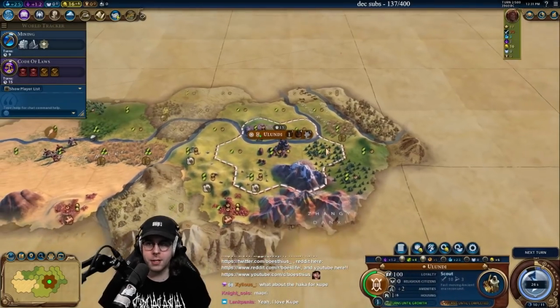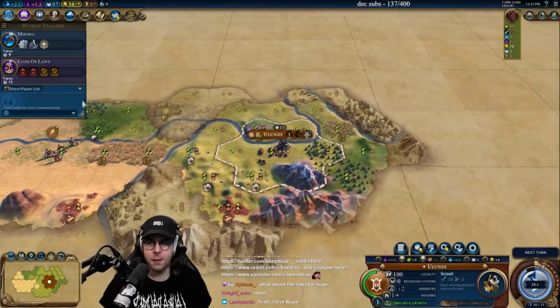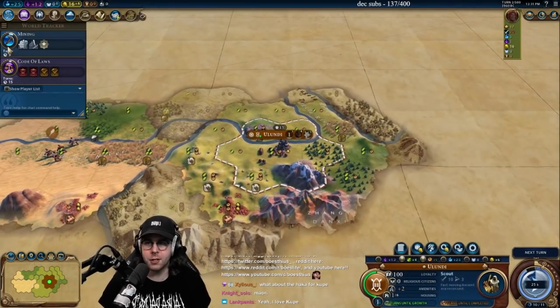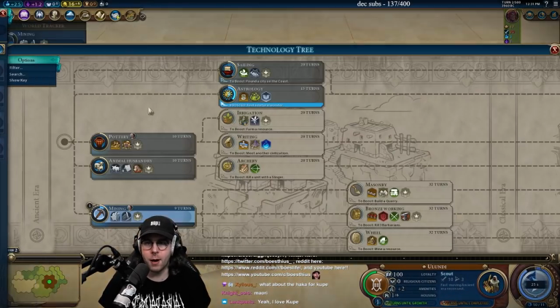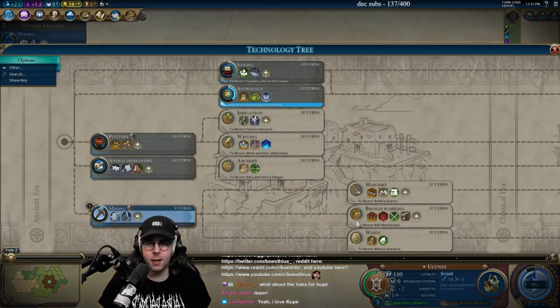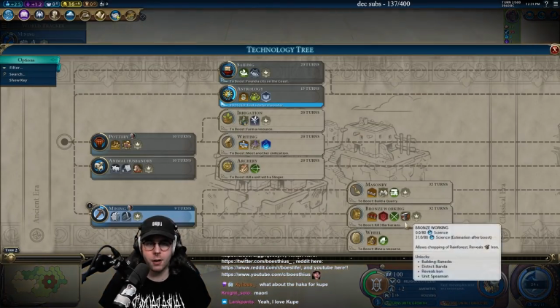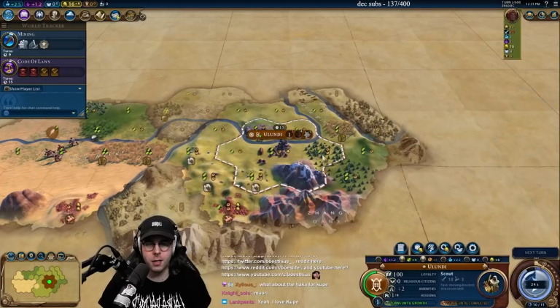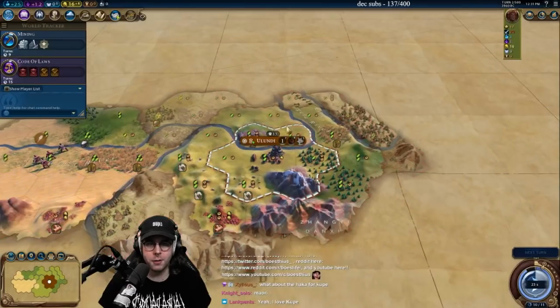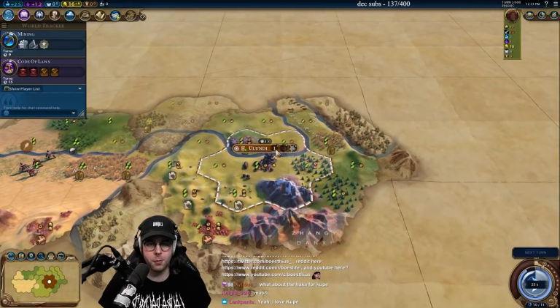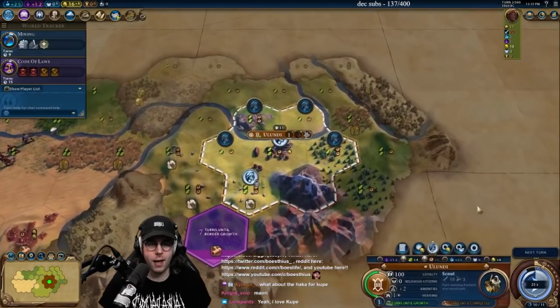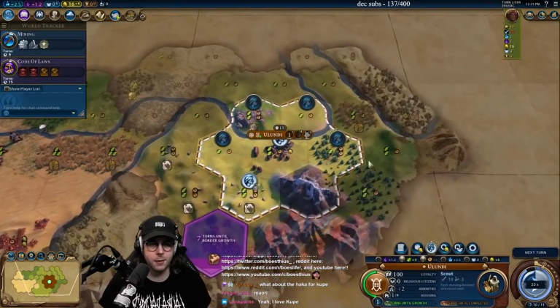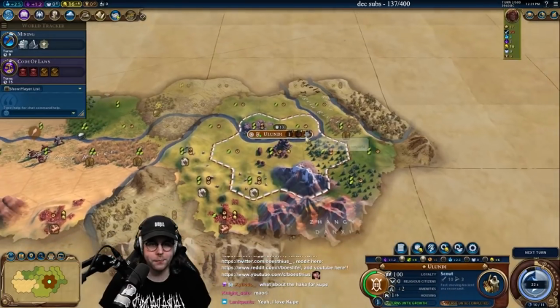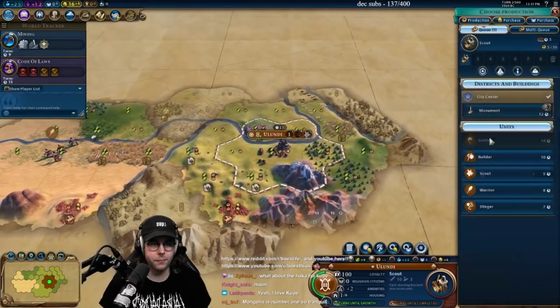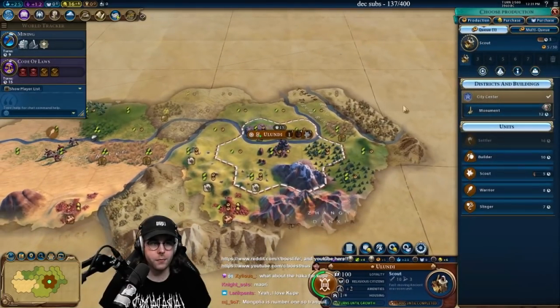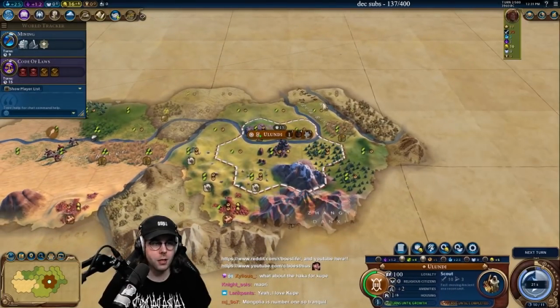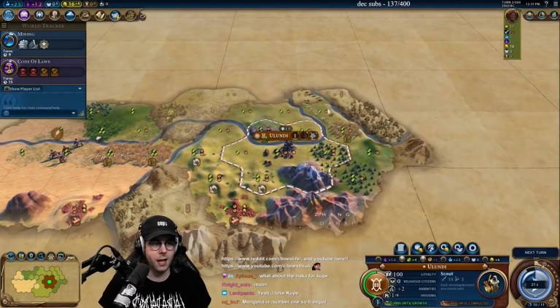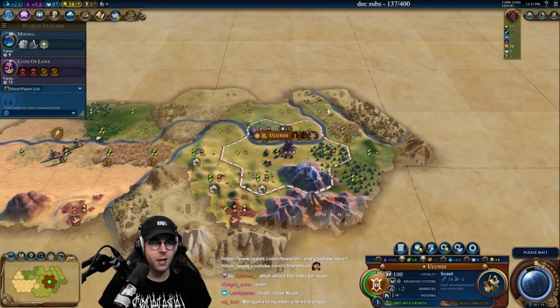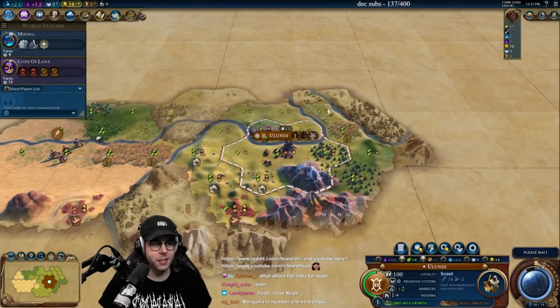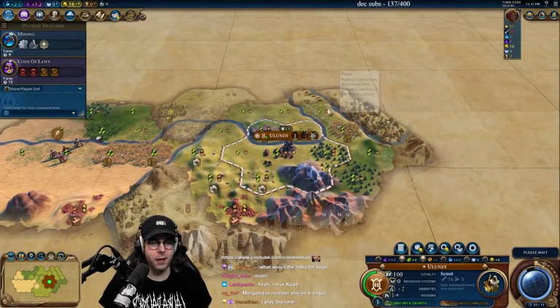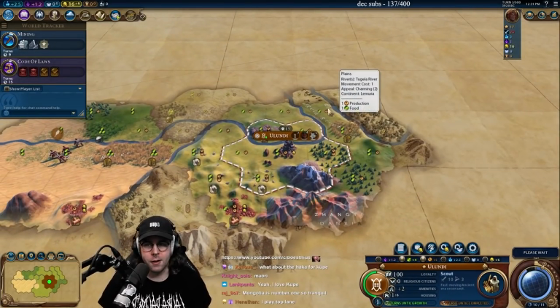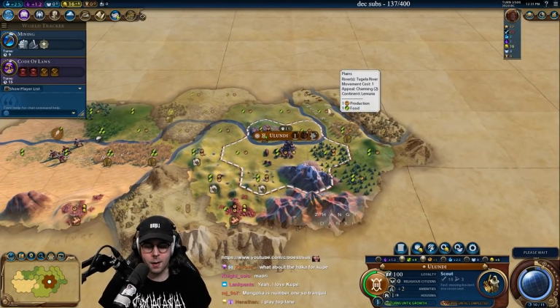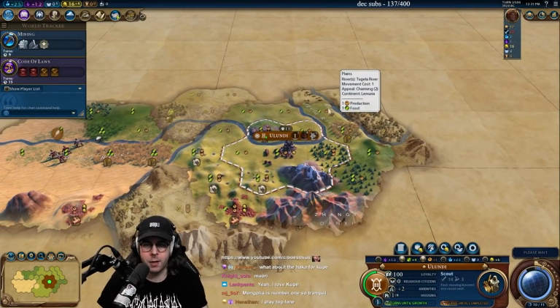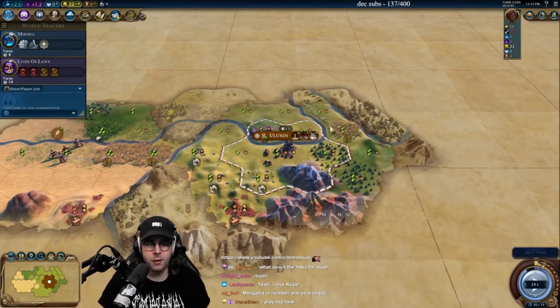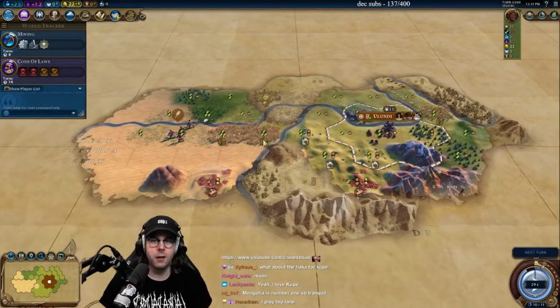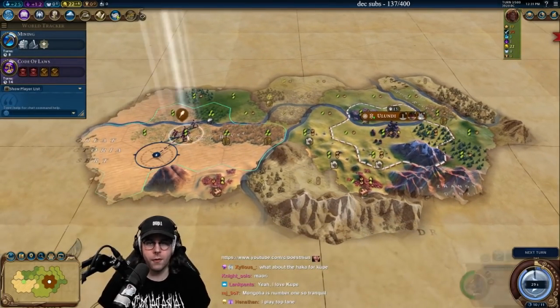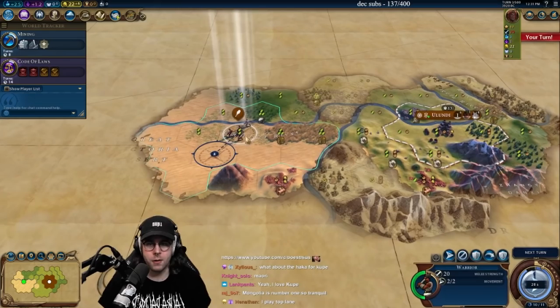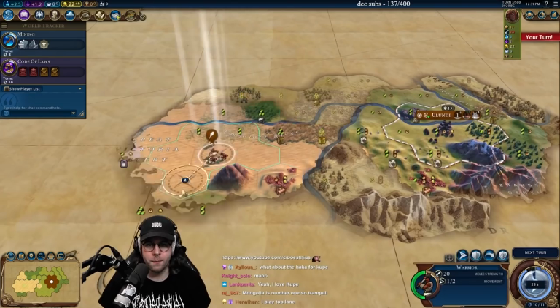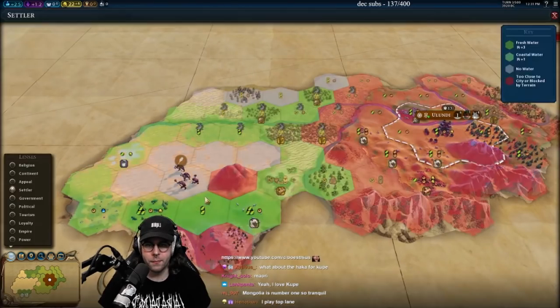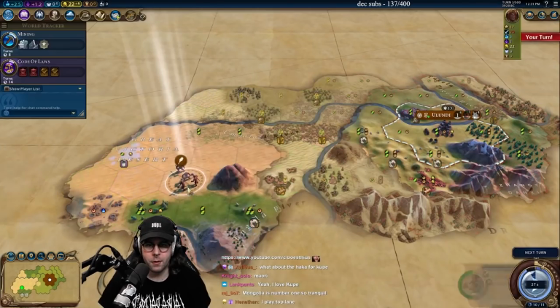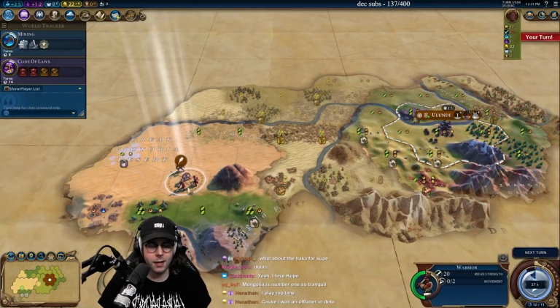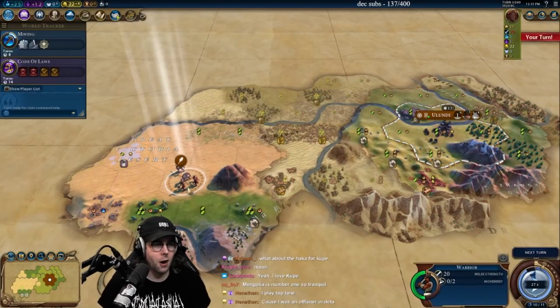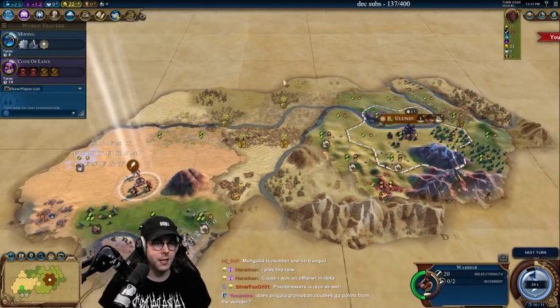30 second timer starts now. Mining — we're going to go into bronze working pretty fast. Double scout. I played mid for a very long time — hence the Ari statue.